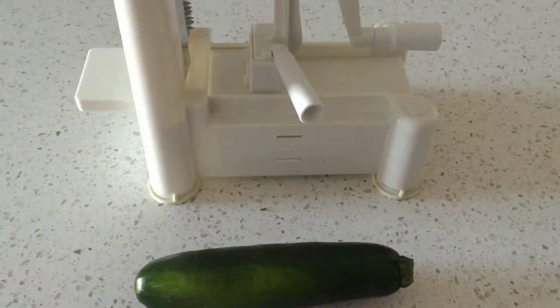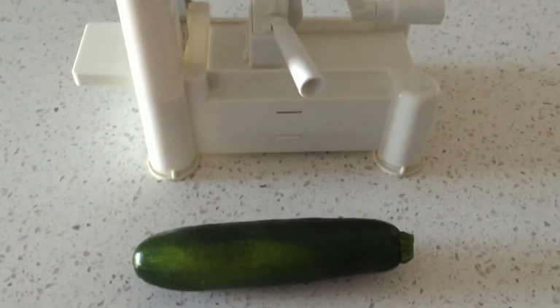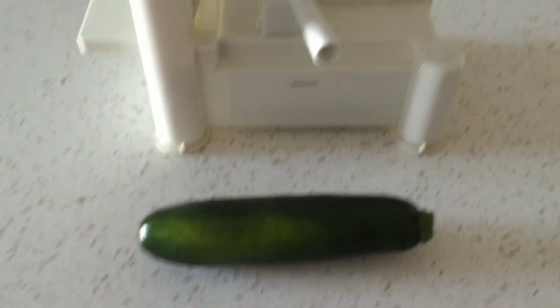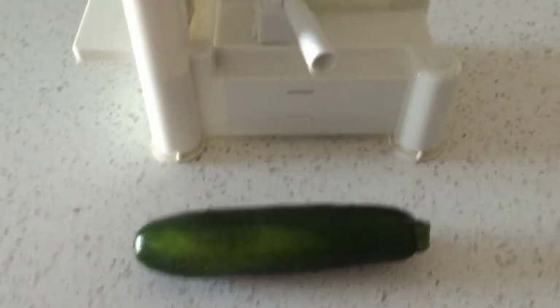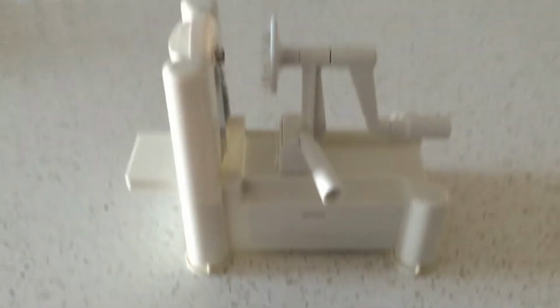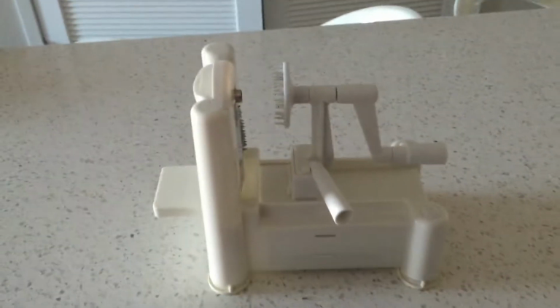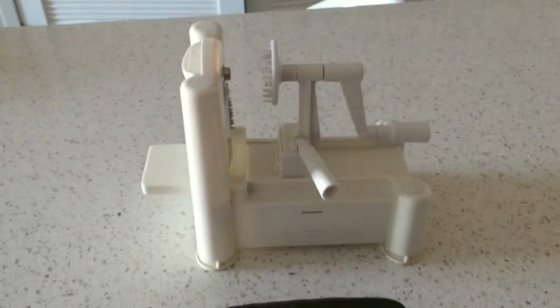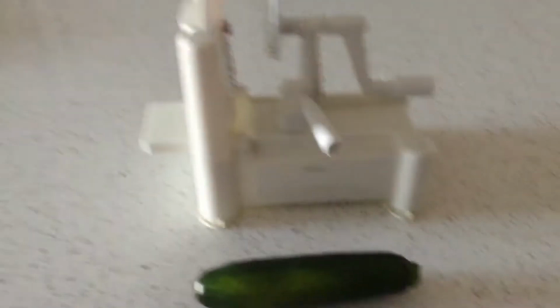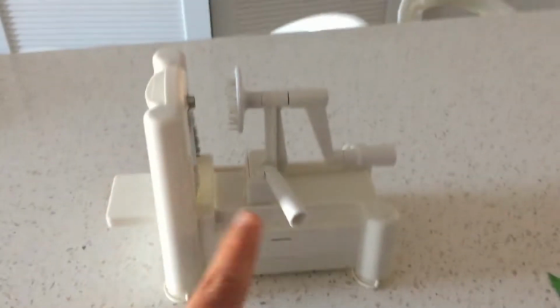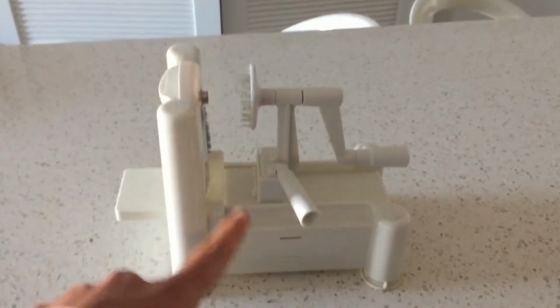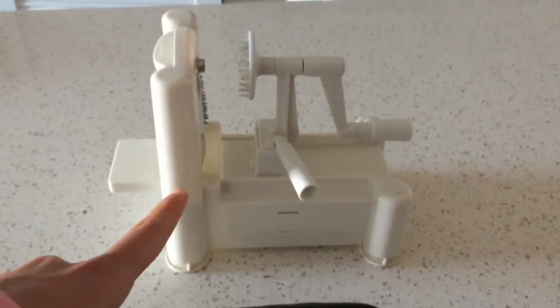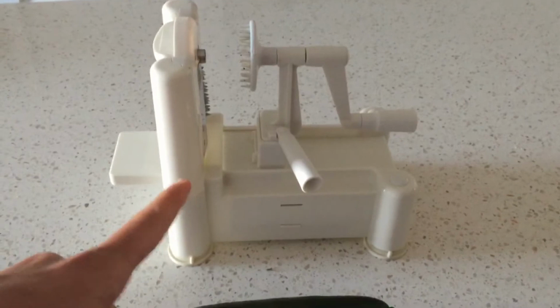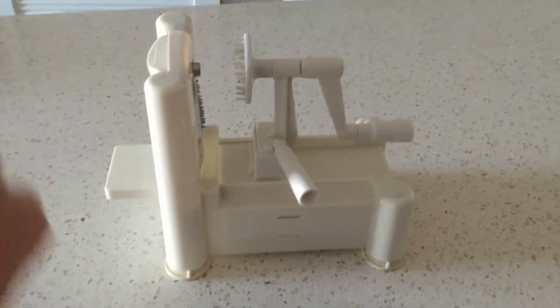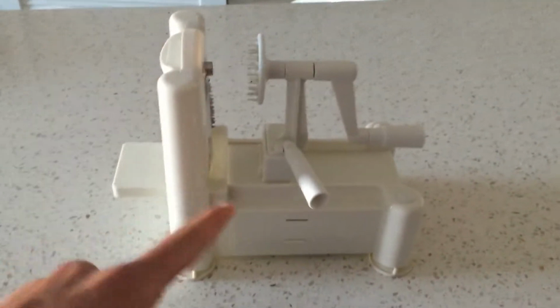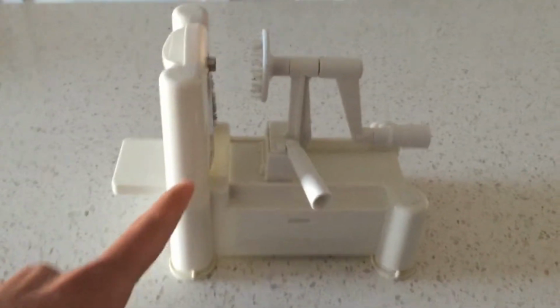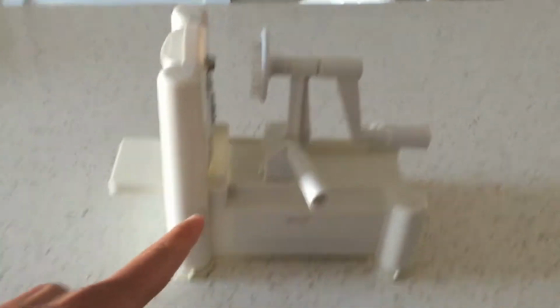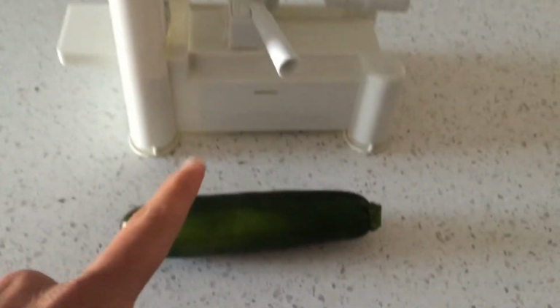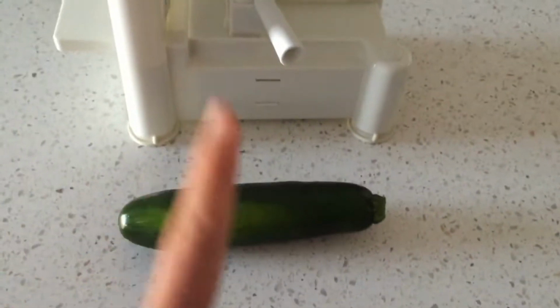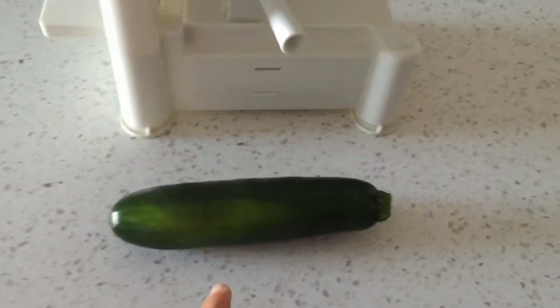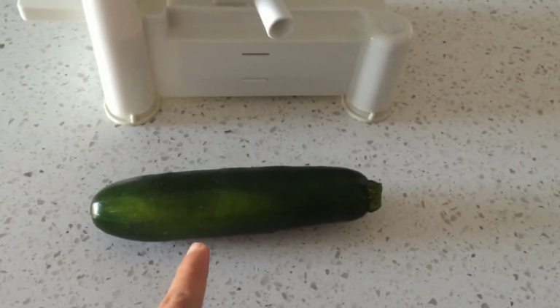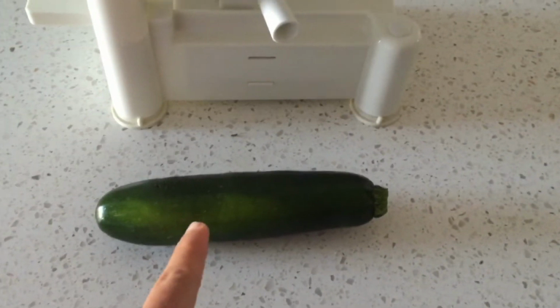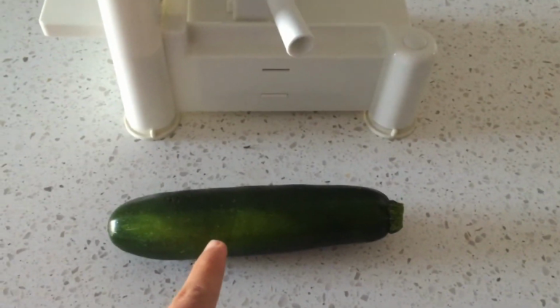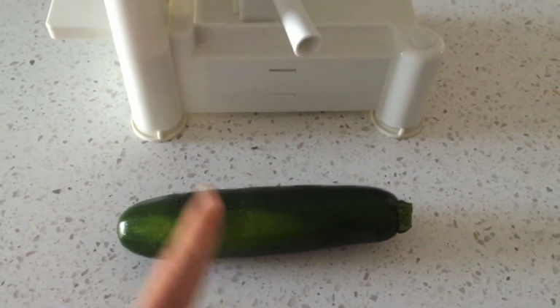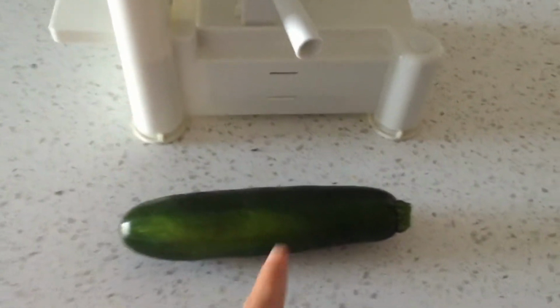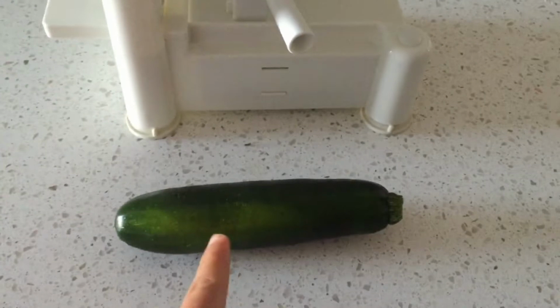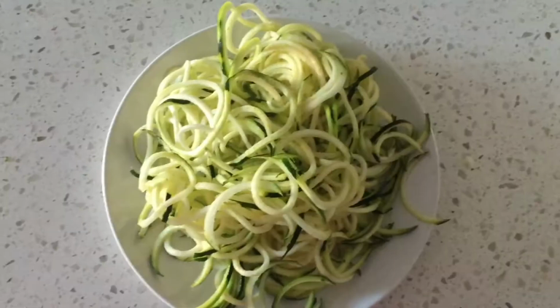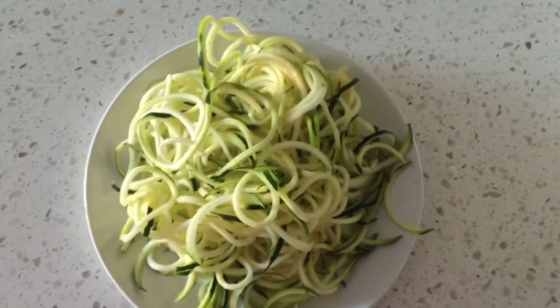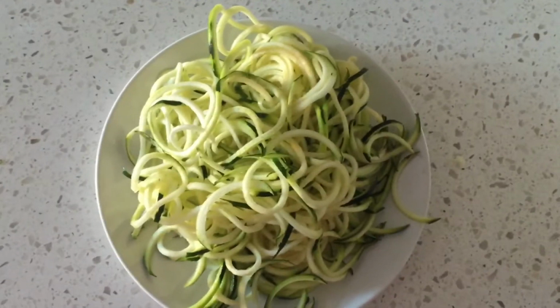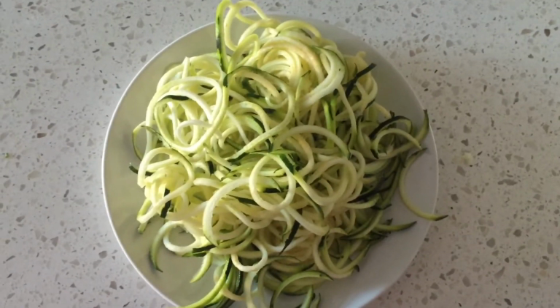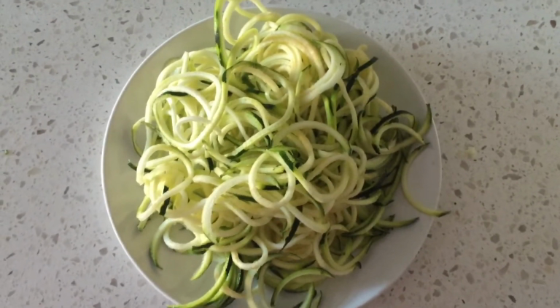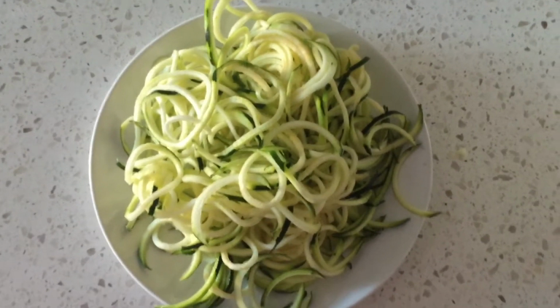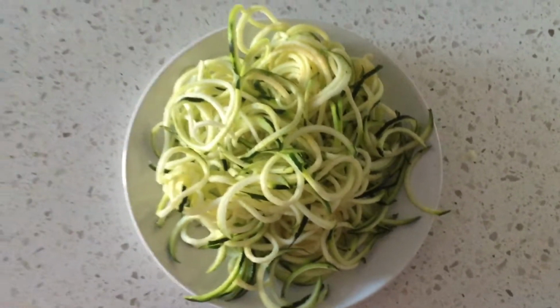In the meantime I'm gonna make zucchini noodles with my spiralizer — you can find this on Amazon. The zucchini was 50 cents a pound, so this specific zucchini noodle came out to 29 cents.